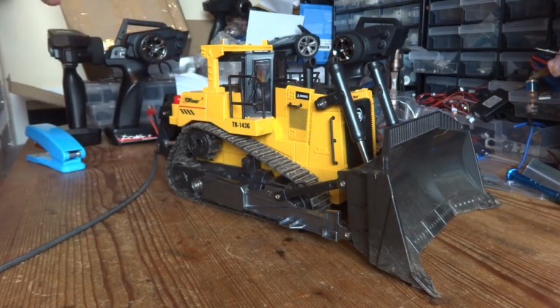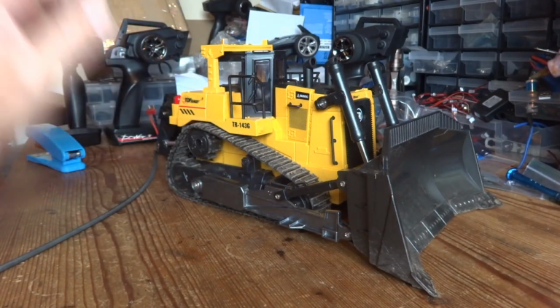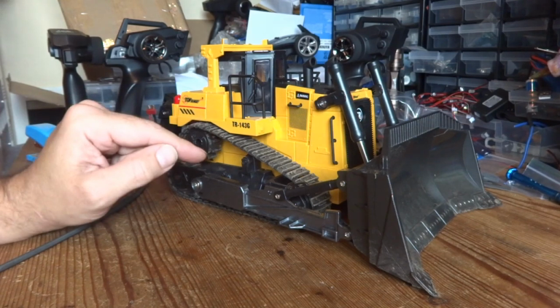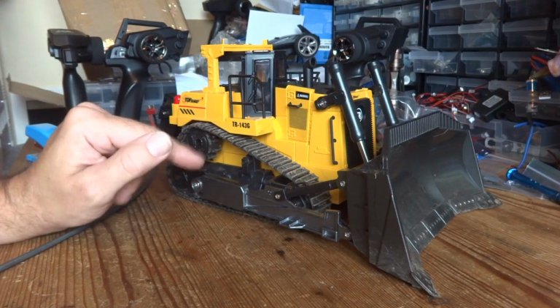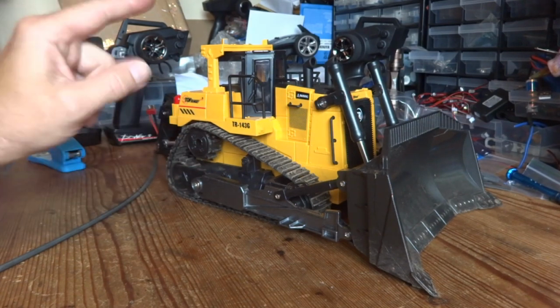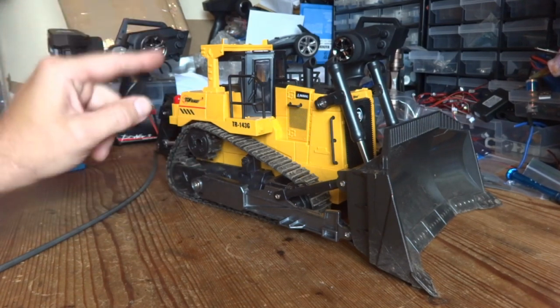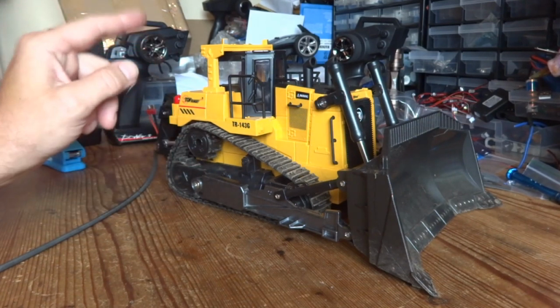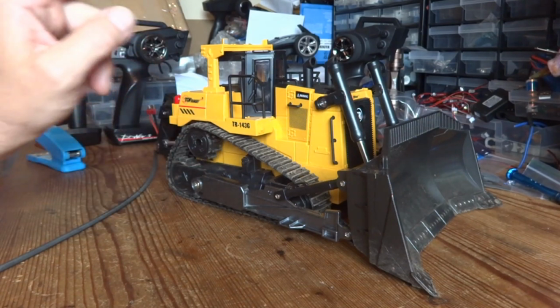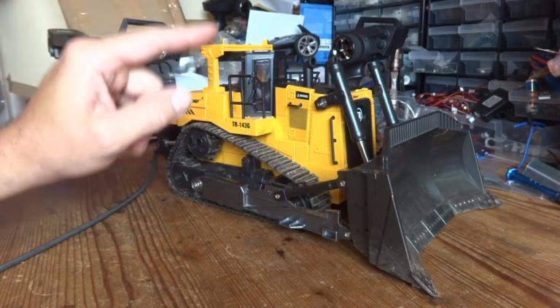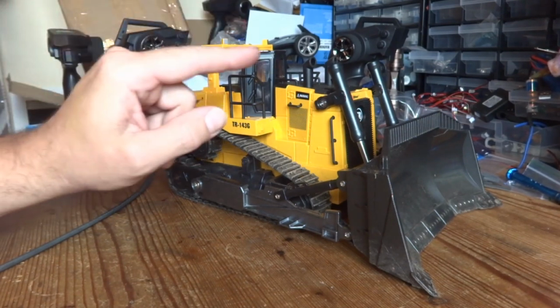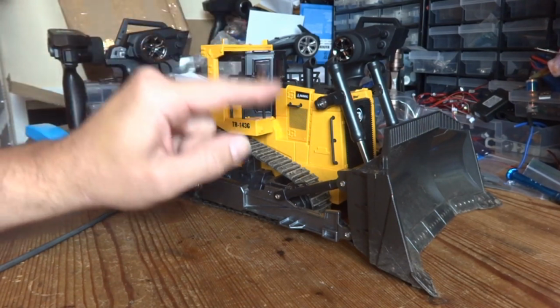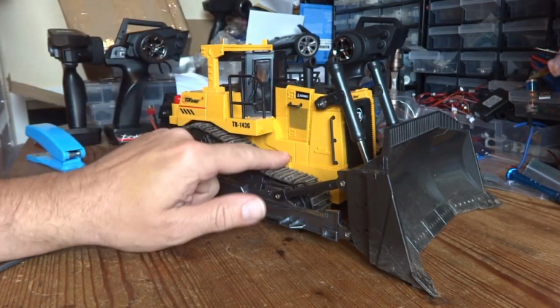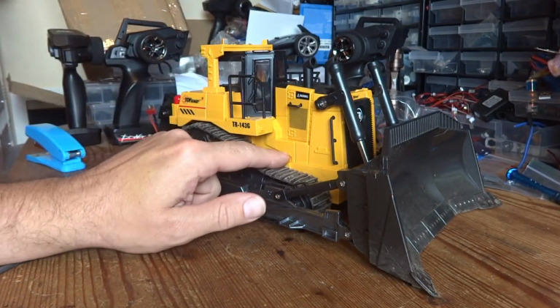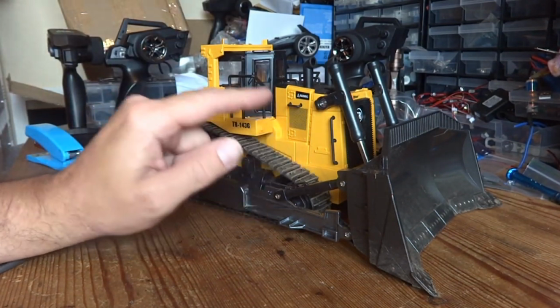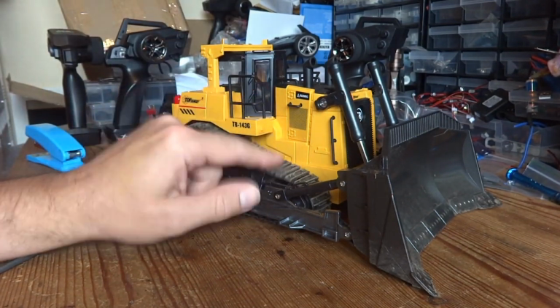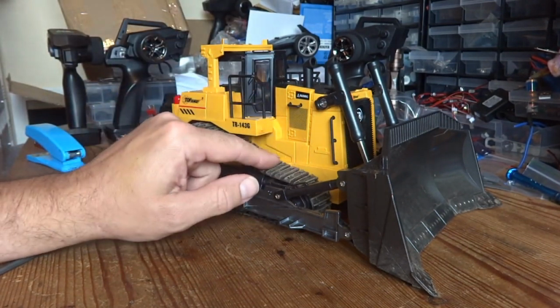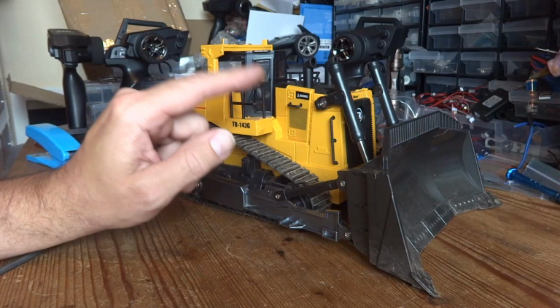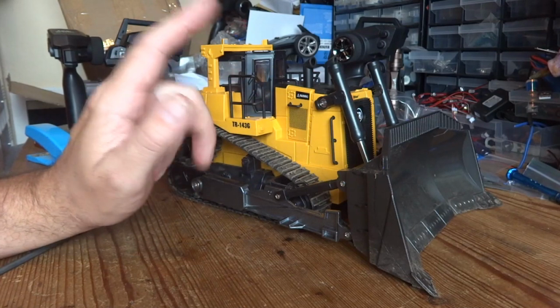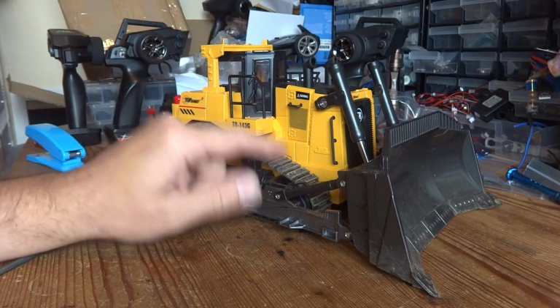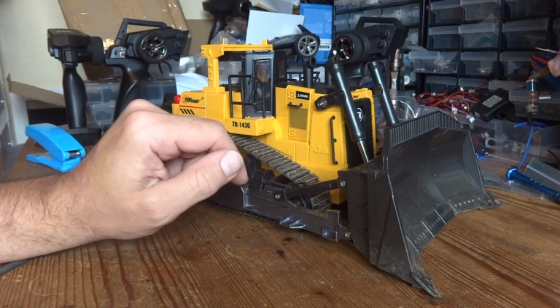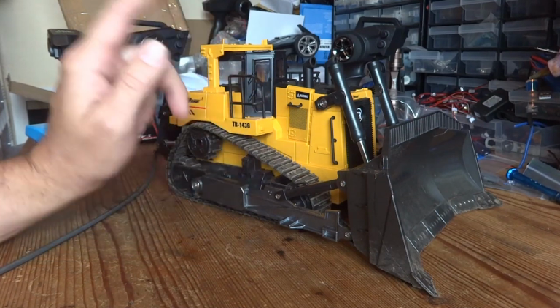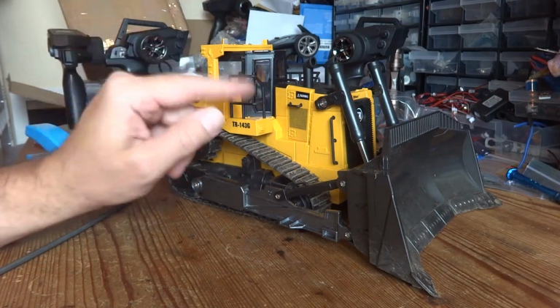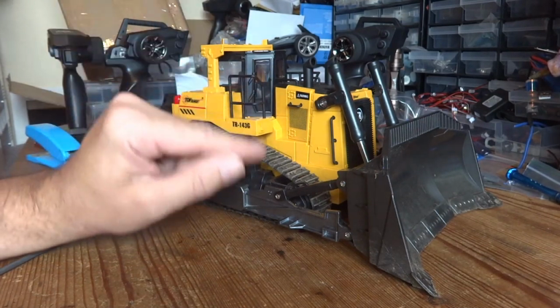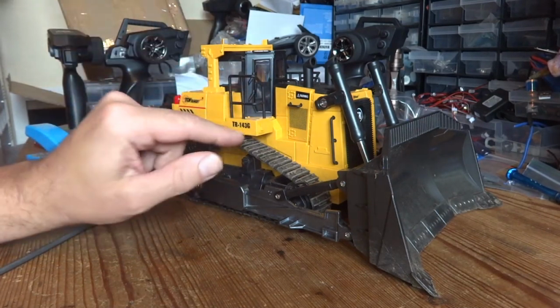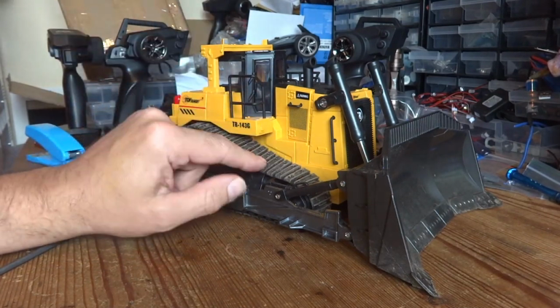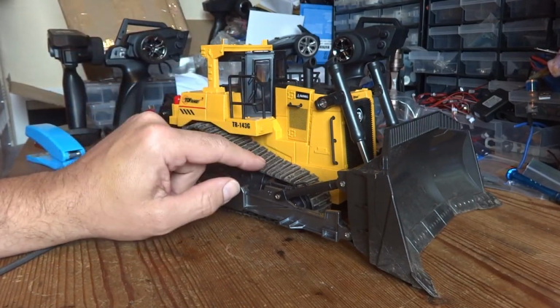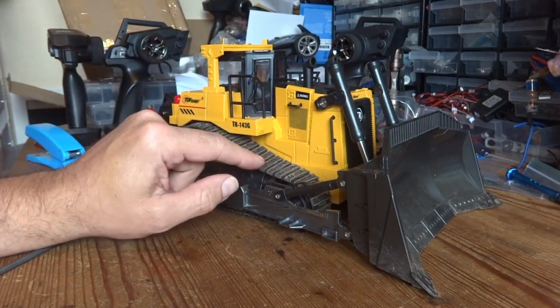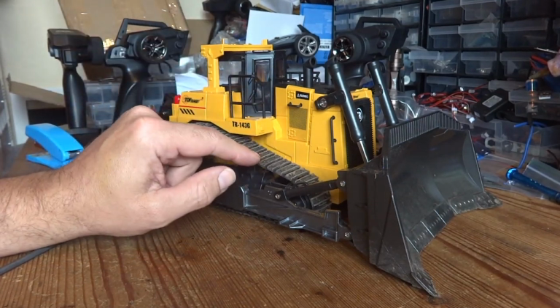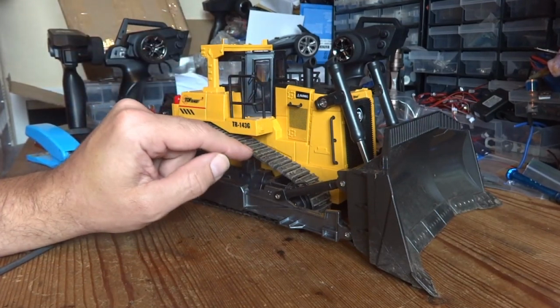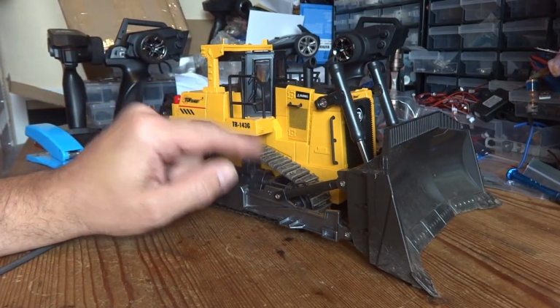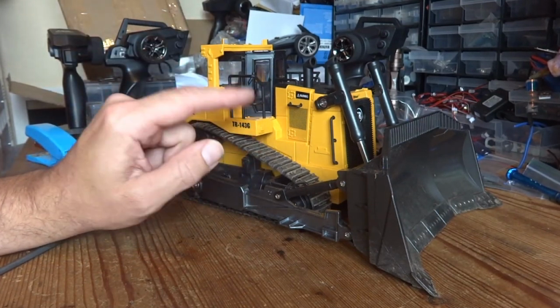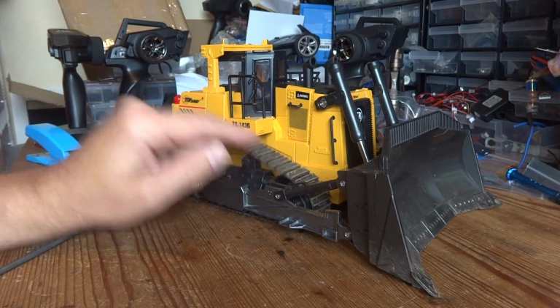So we're going to try and combat this in two ways: first, we're going to add some extra weight inside with some tyre weights, and second, we're going to try and improve the traction of the tracks.